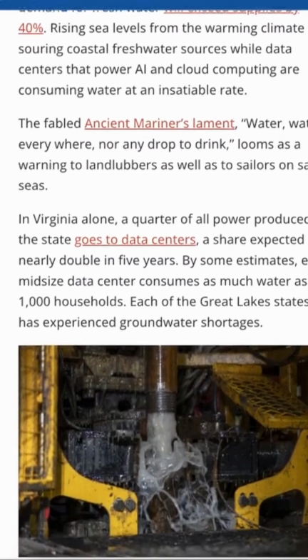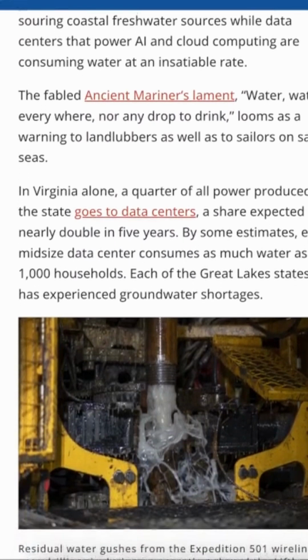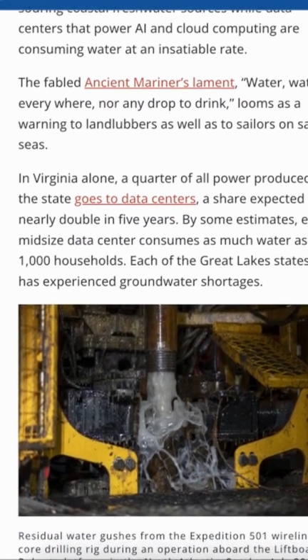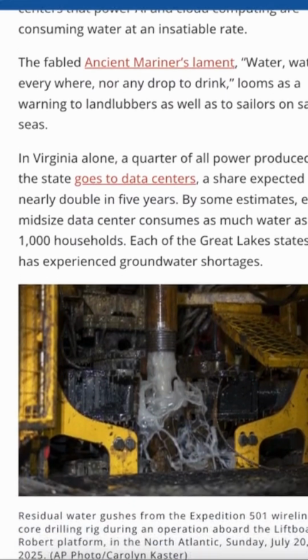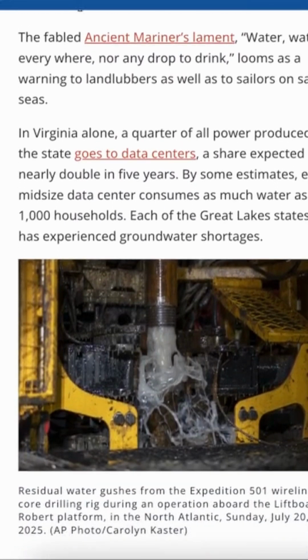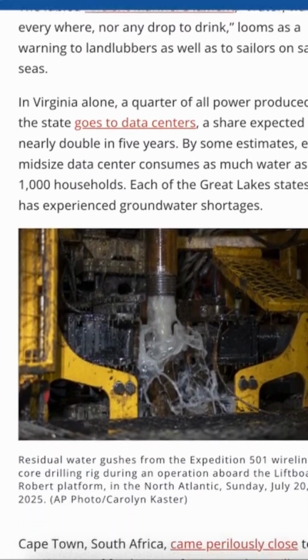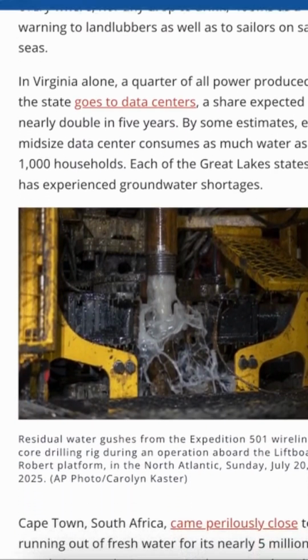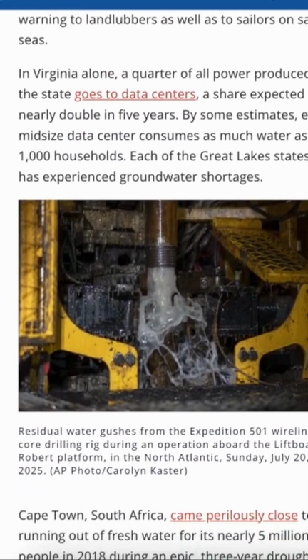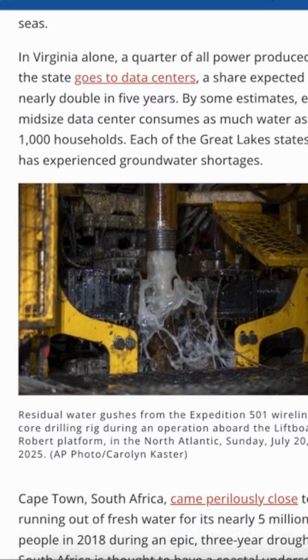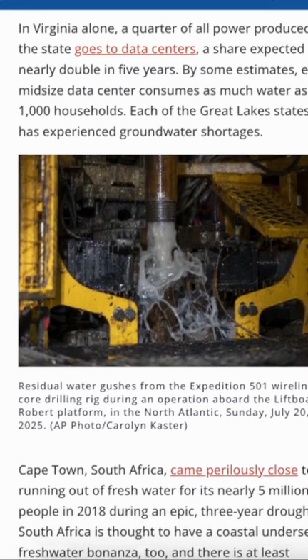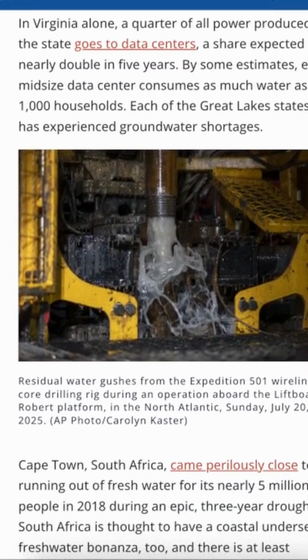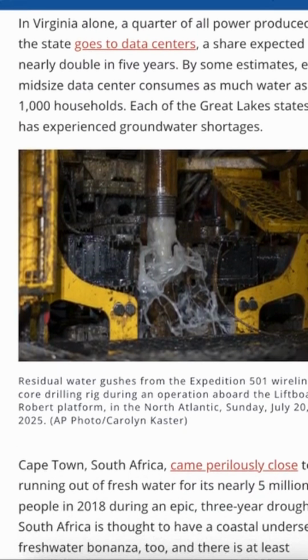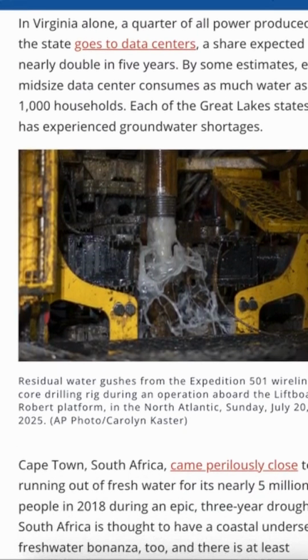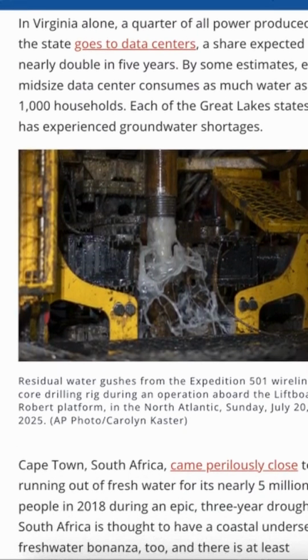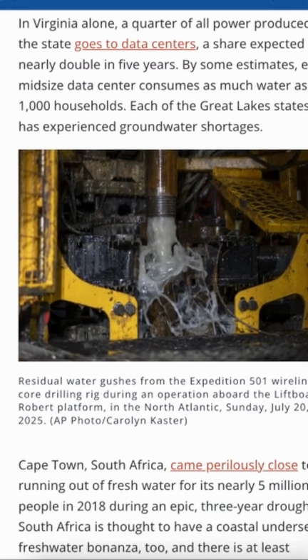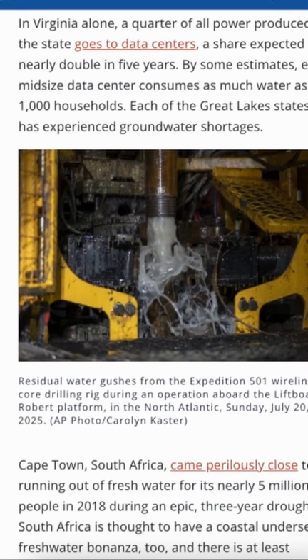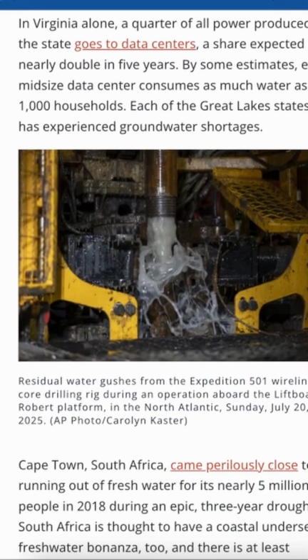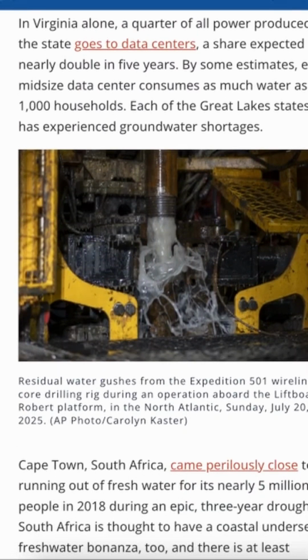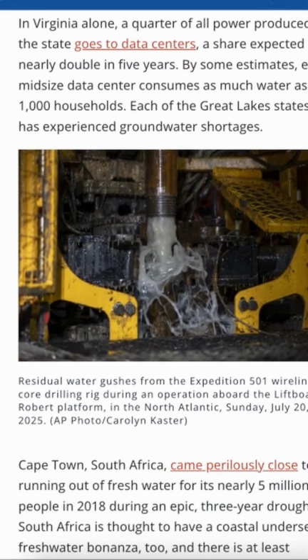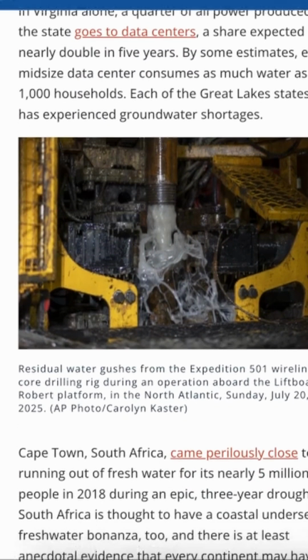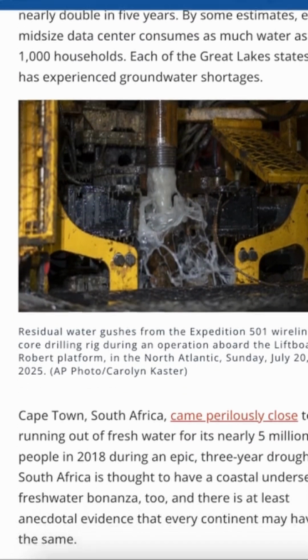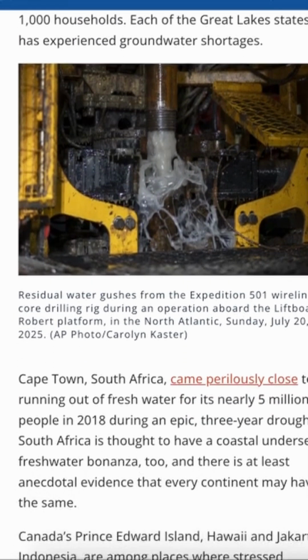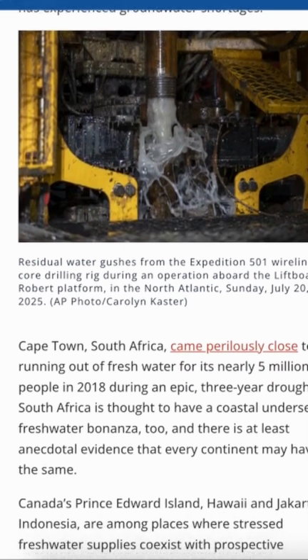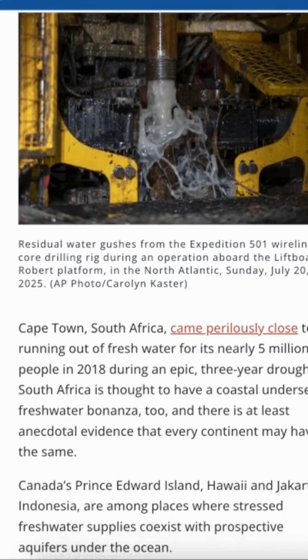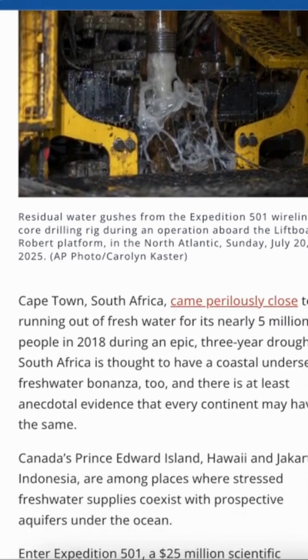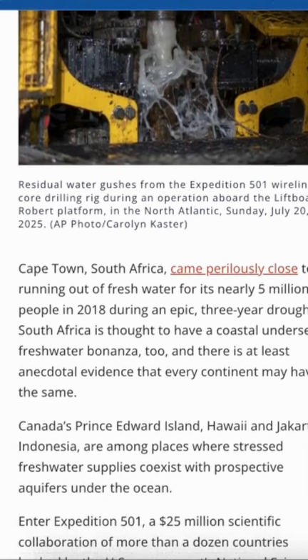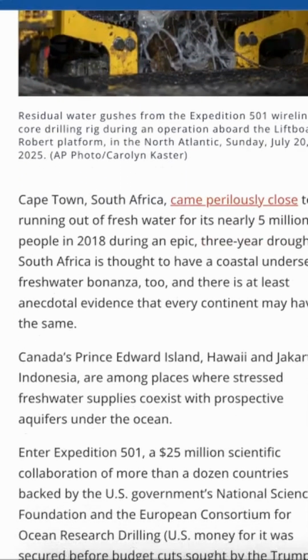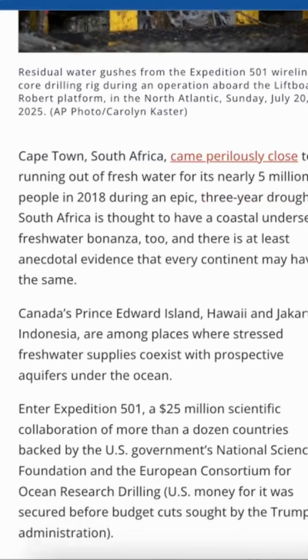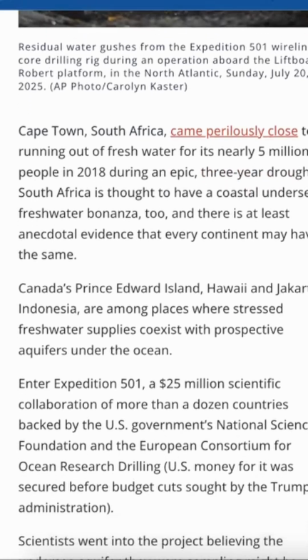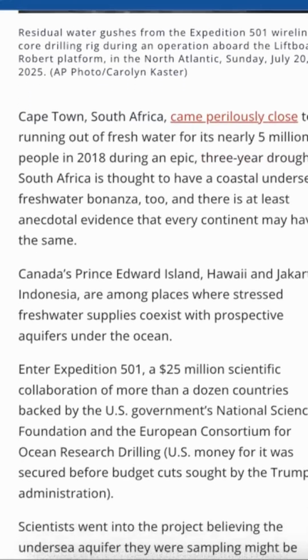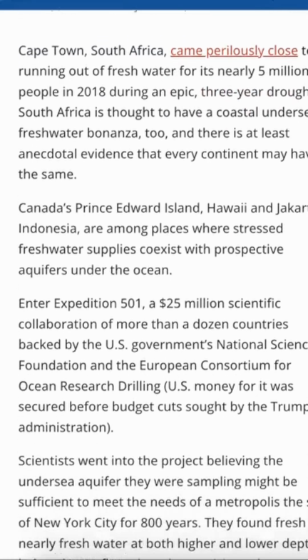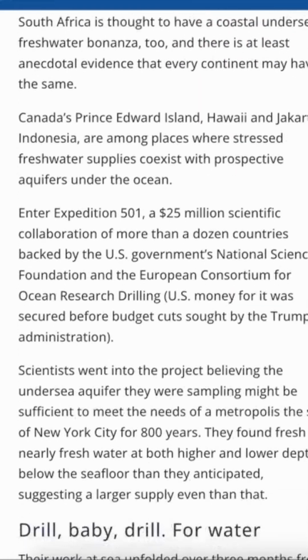In a time where entire regions face severe drought and shrinking freshwater supplies, this kind of hidden resource could be a game-changer. But accessing it won't be easy.